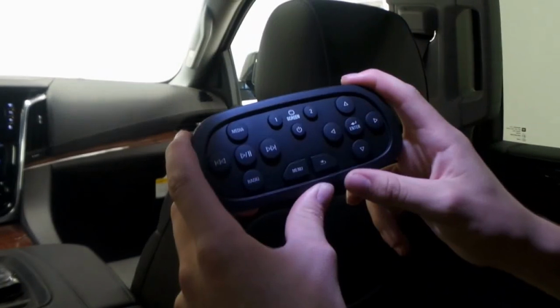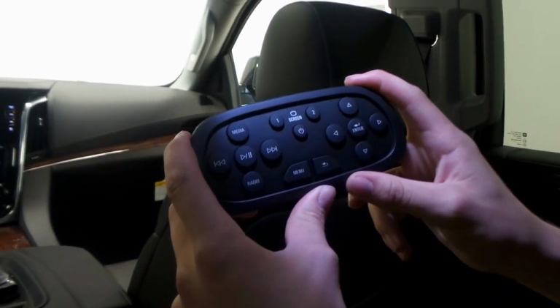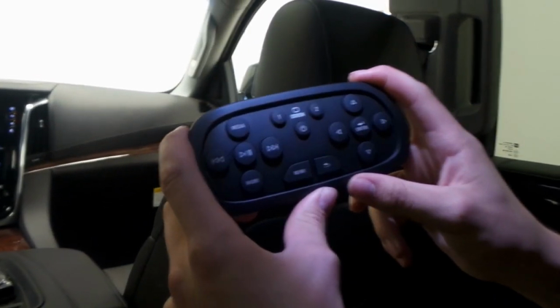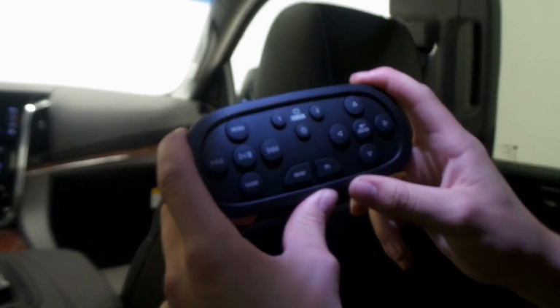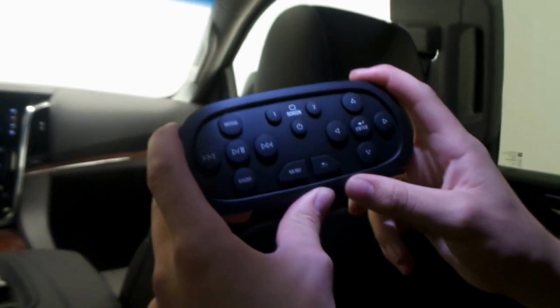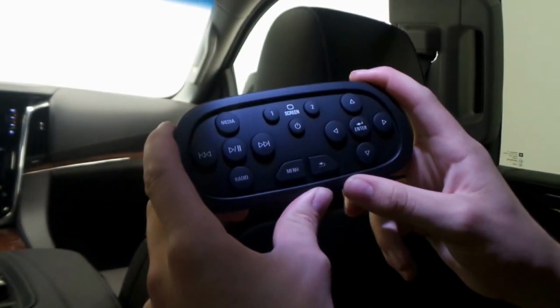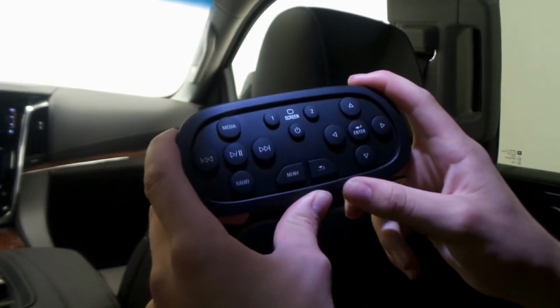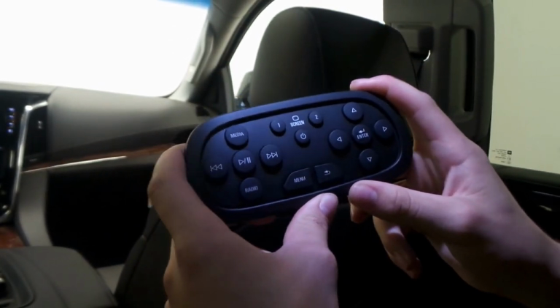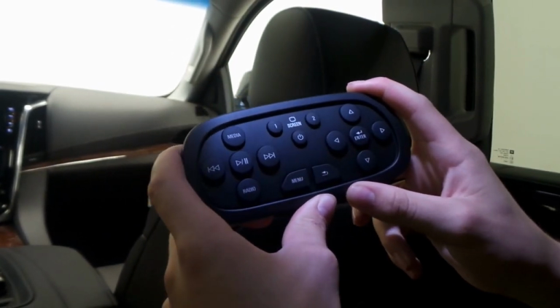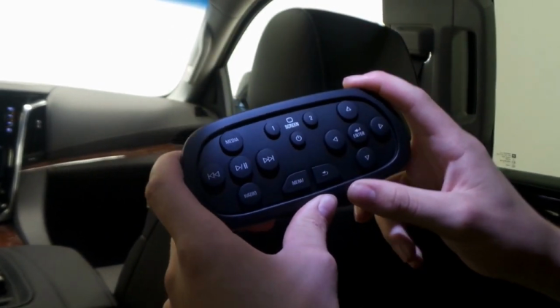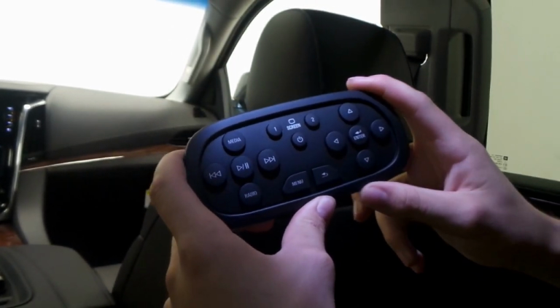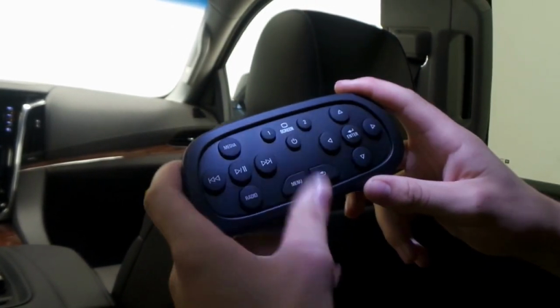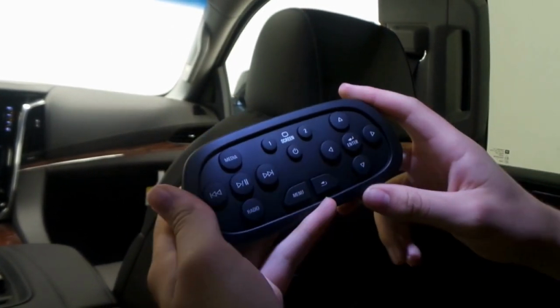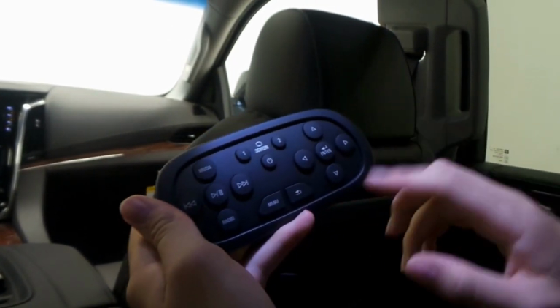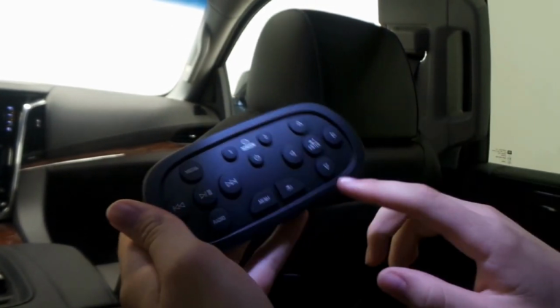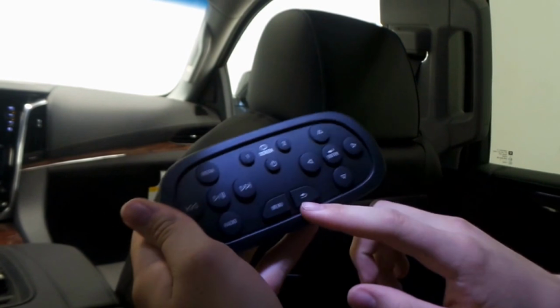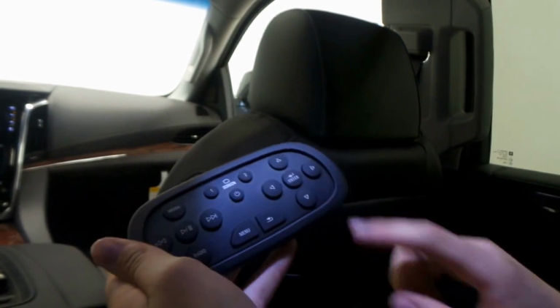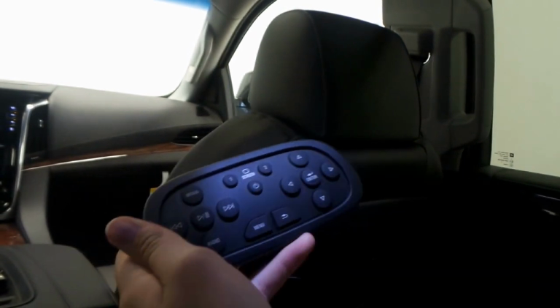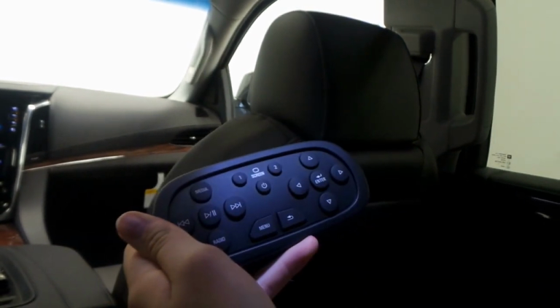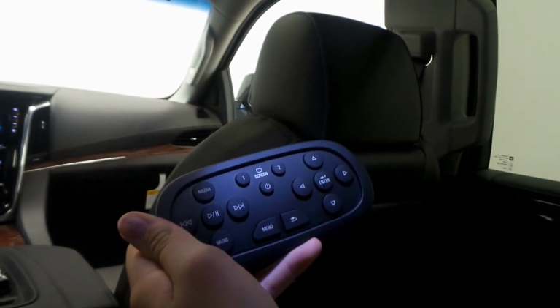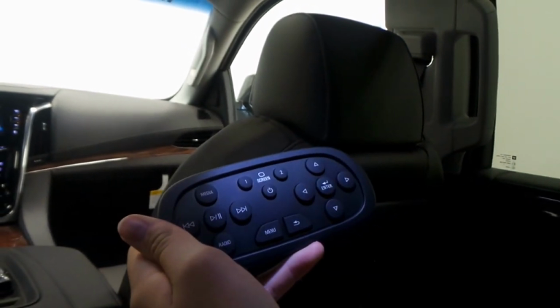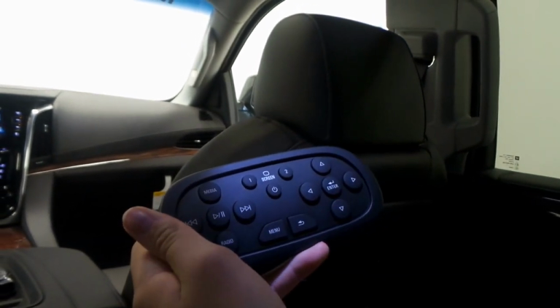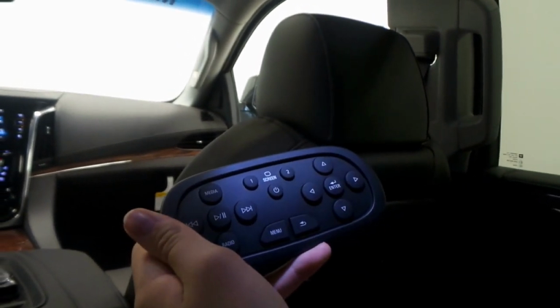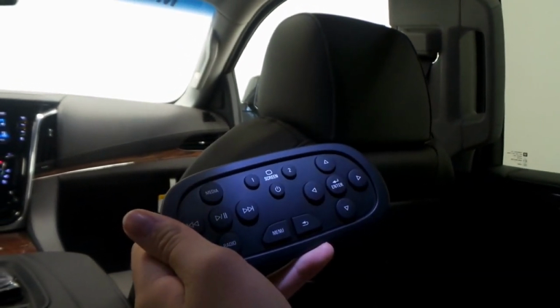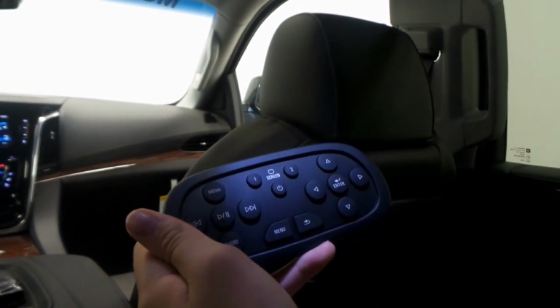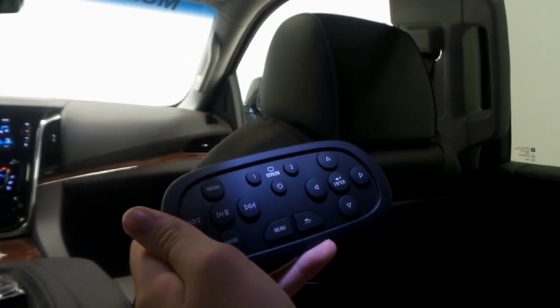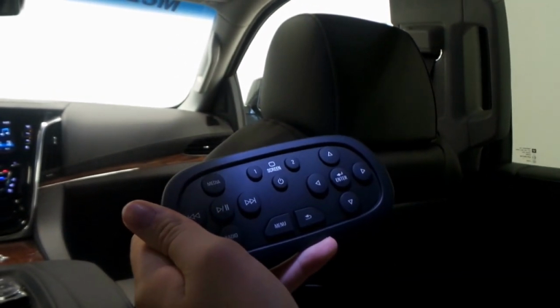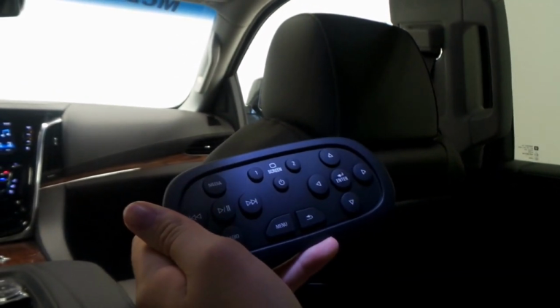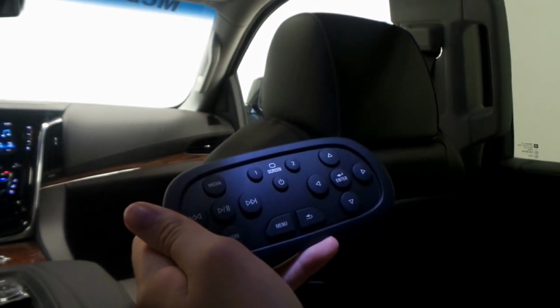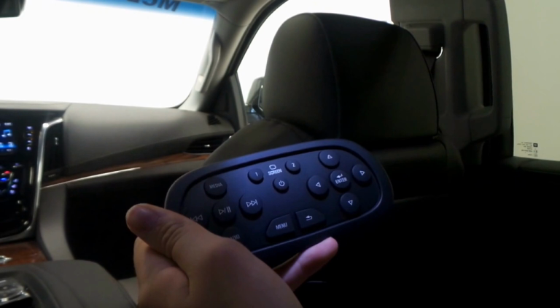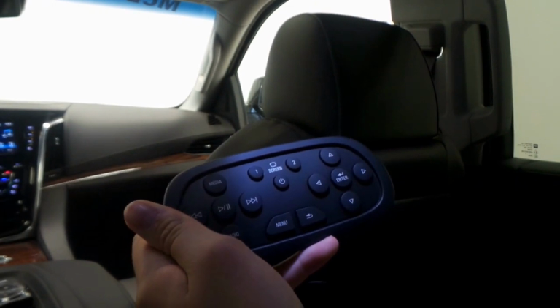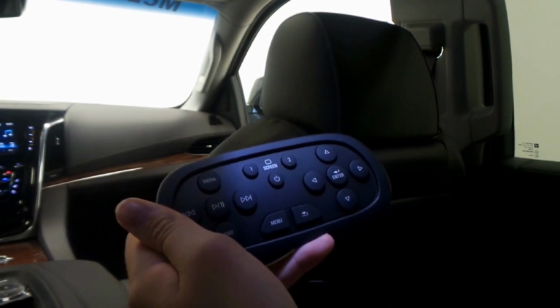Welcome to McDonald Automotive Technology Center. I'm going to demonstrate and give you a little run-through of how to use the remote that comes with the rear entertainment system package on the Escalade and the Escalade ESV.